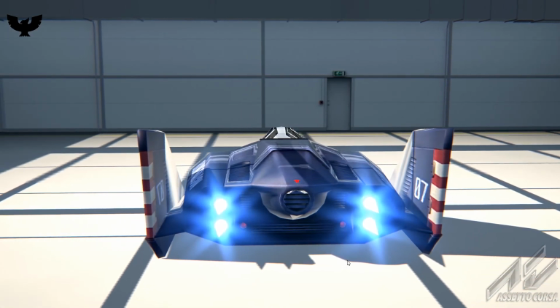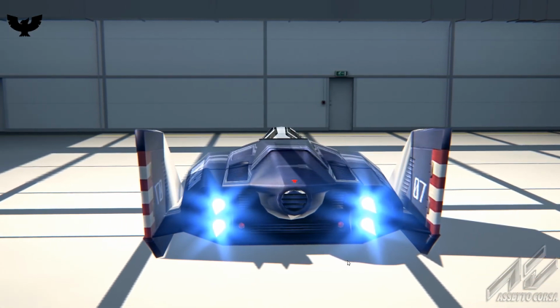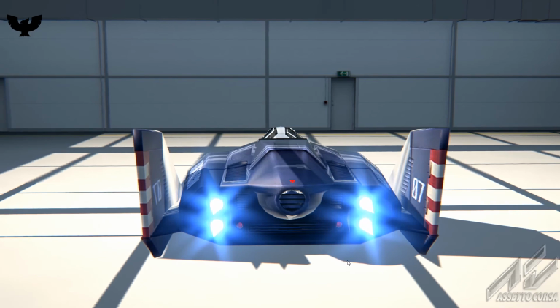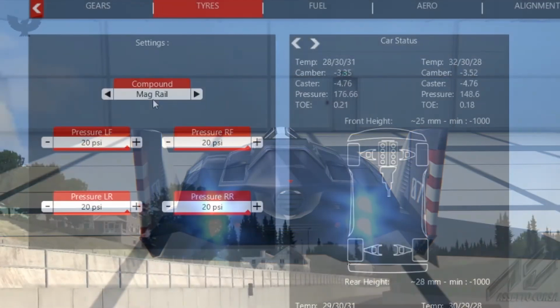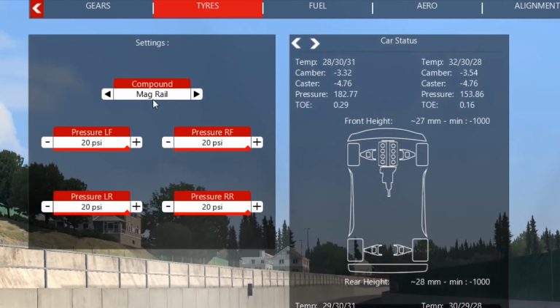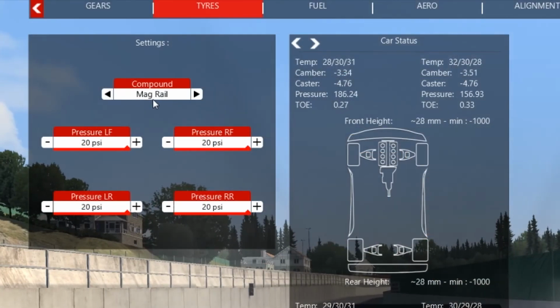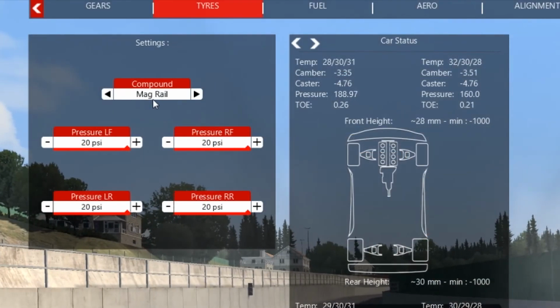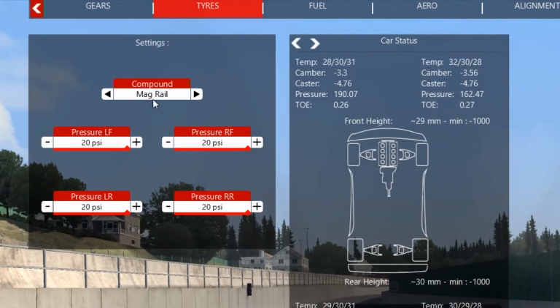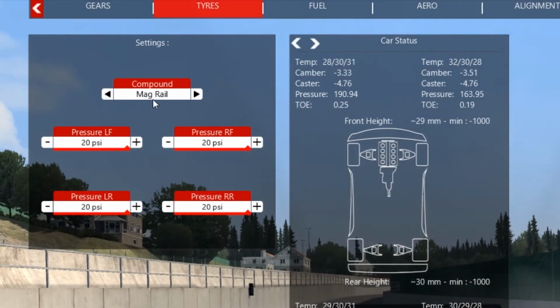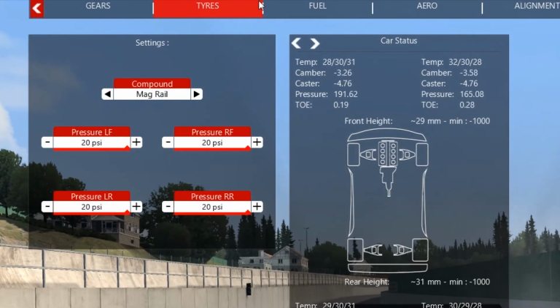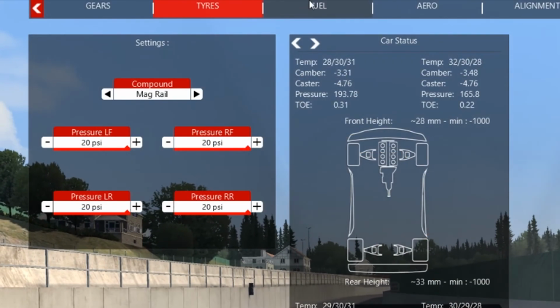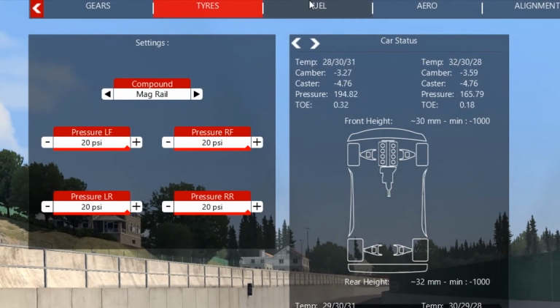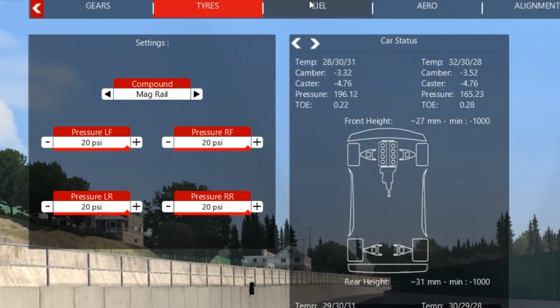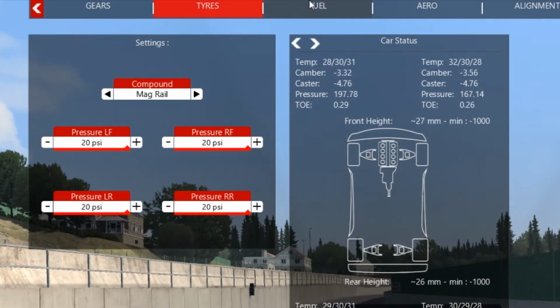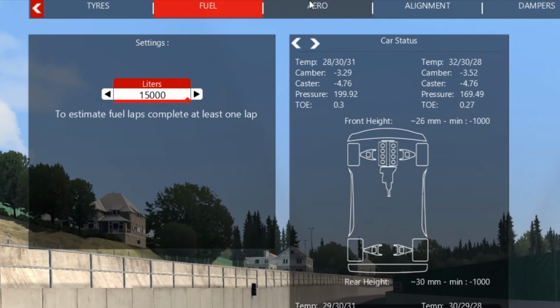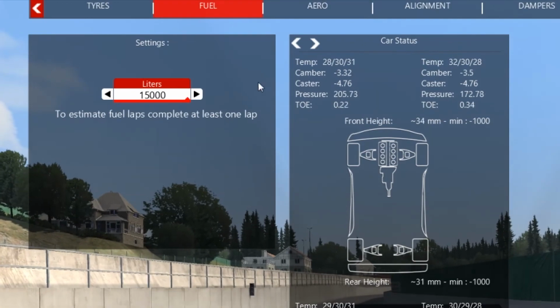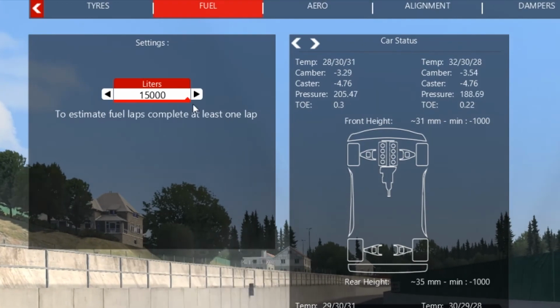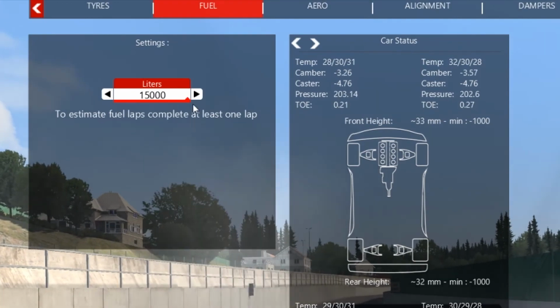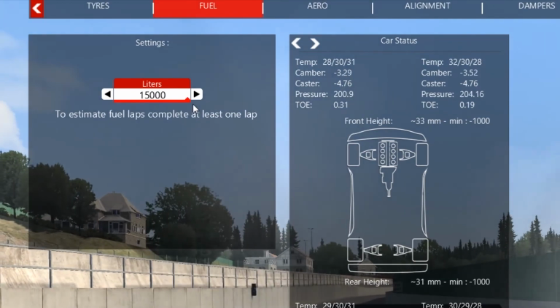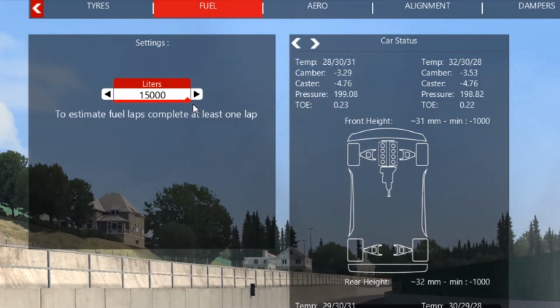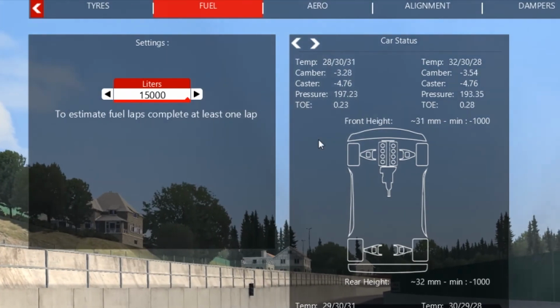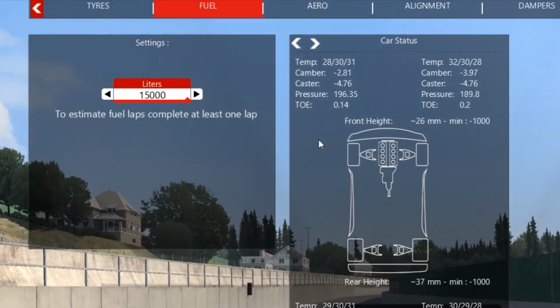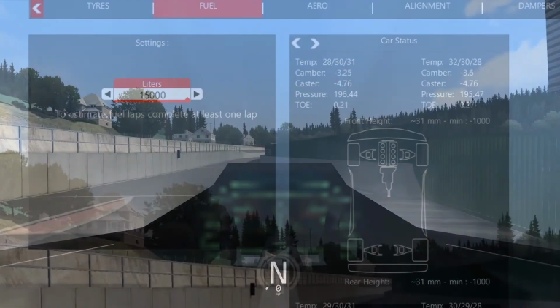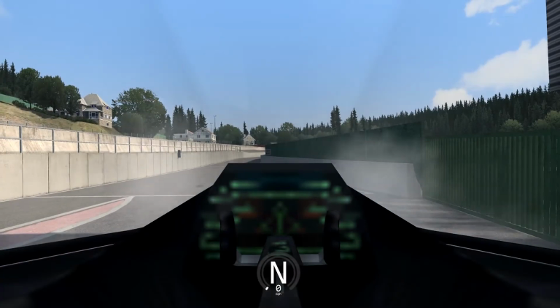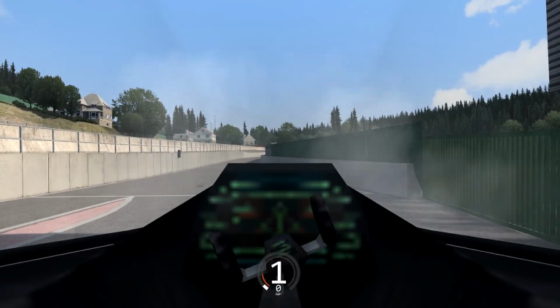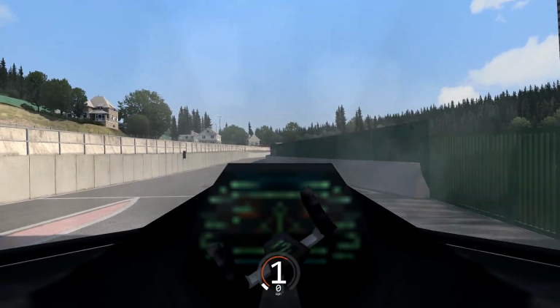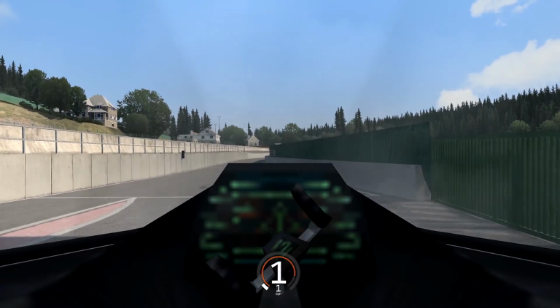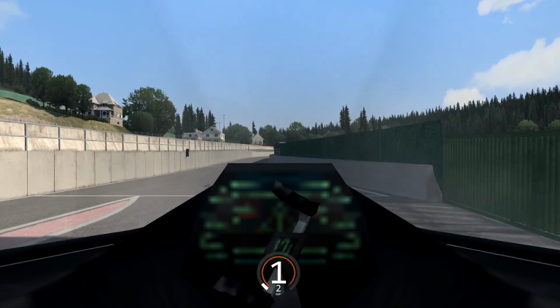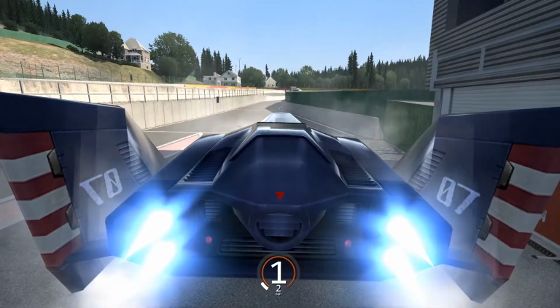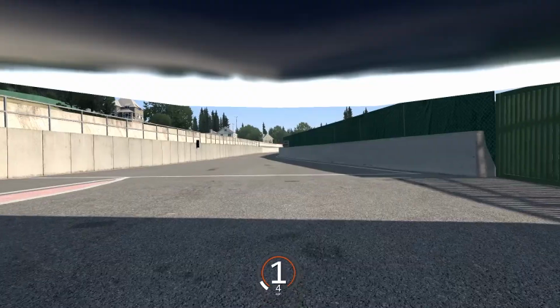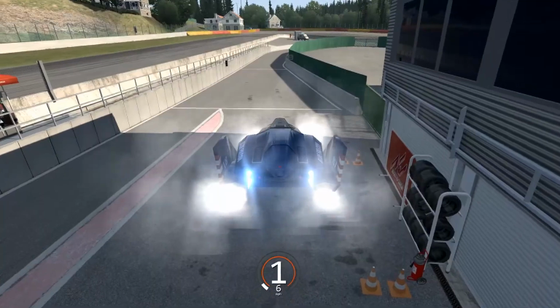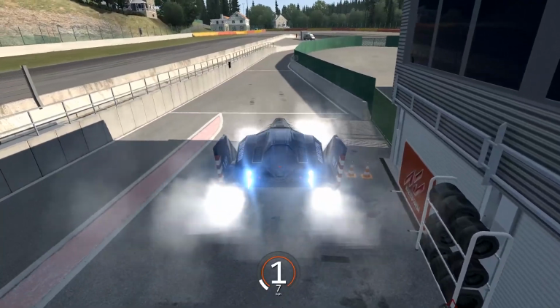For tire choice, all you can select is 'Mag Rail,' and the fuel tank holds 15,000 liters. Alright, so let's drive this thing.